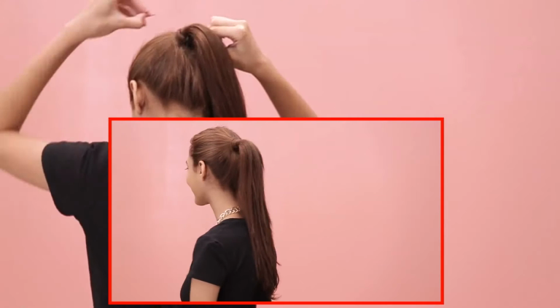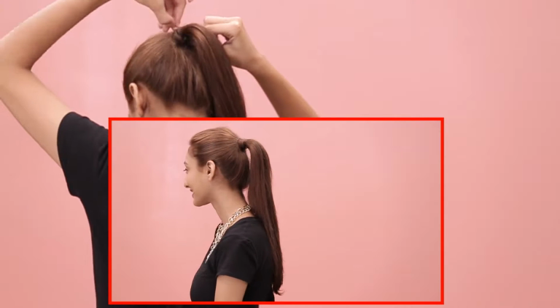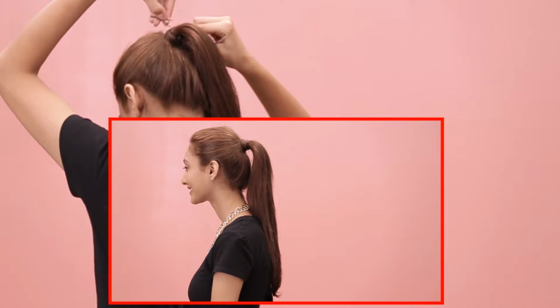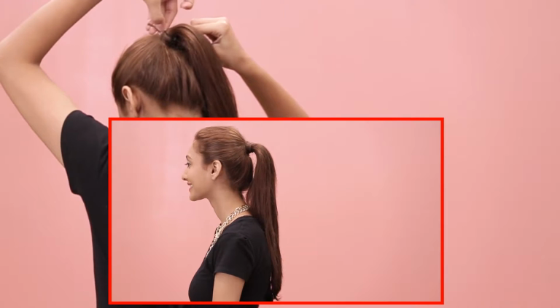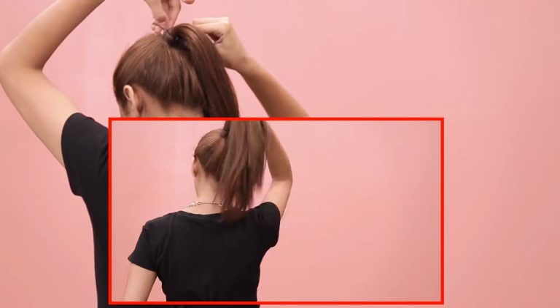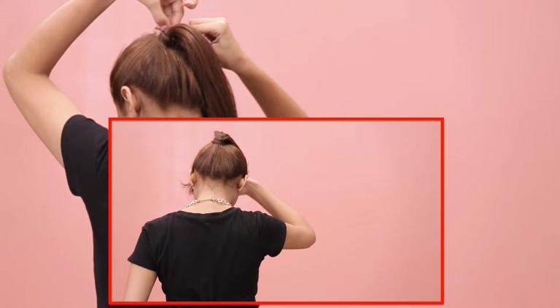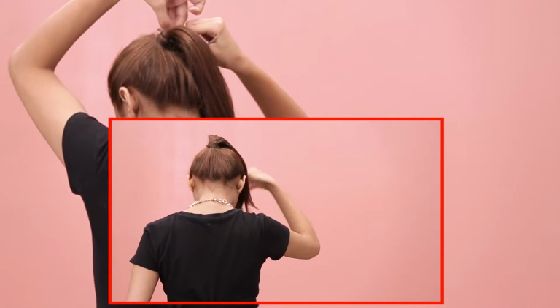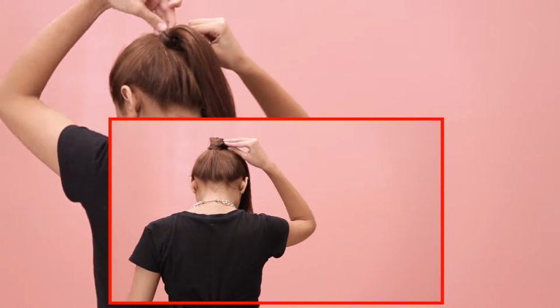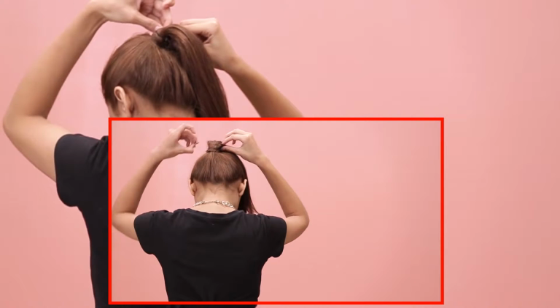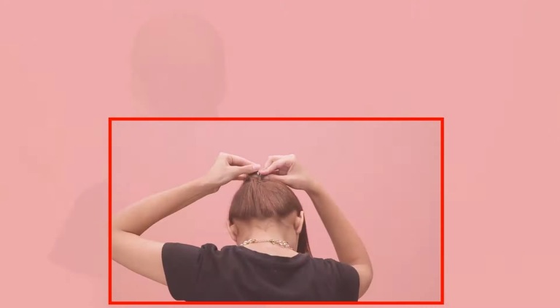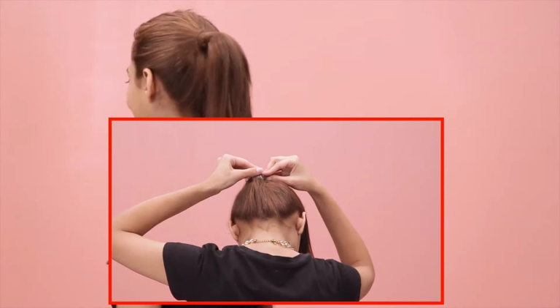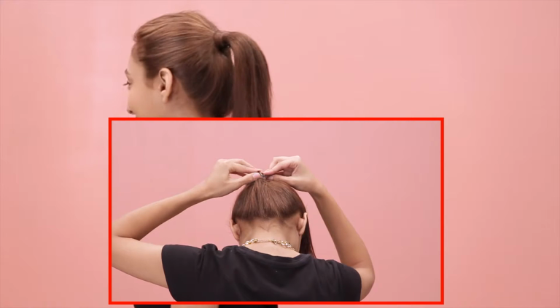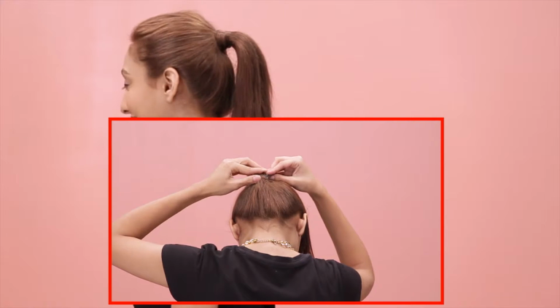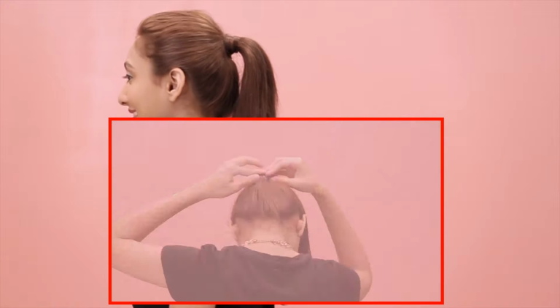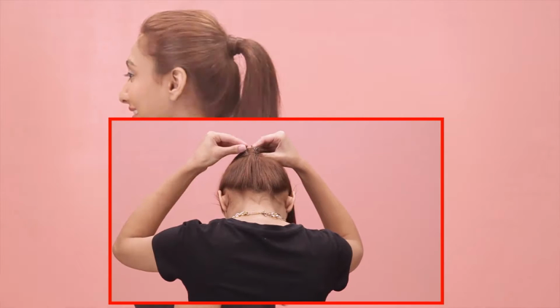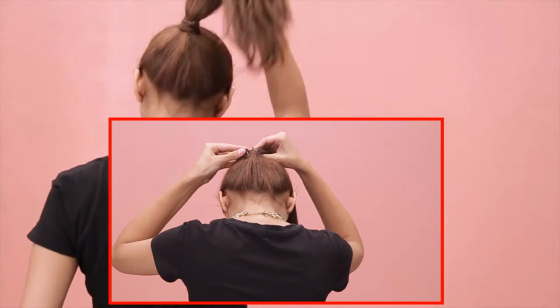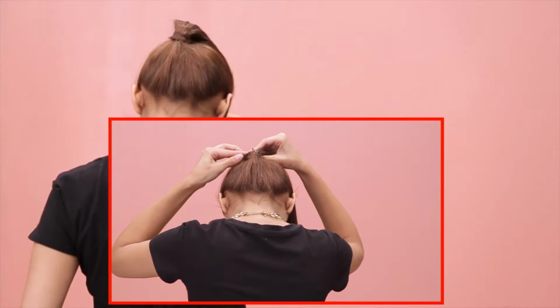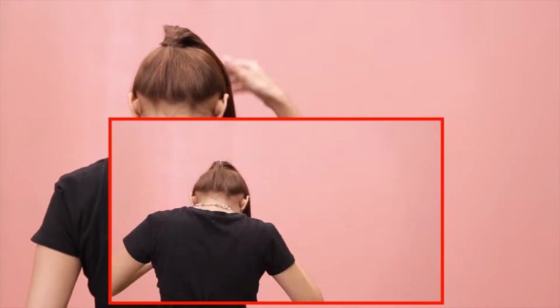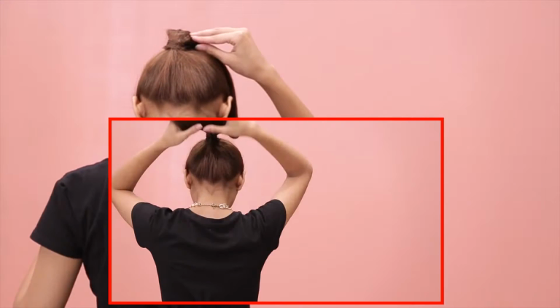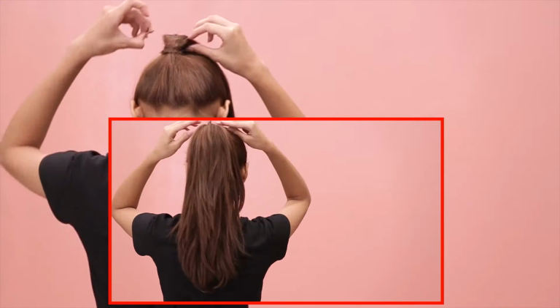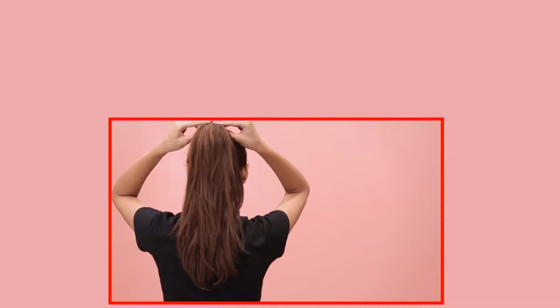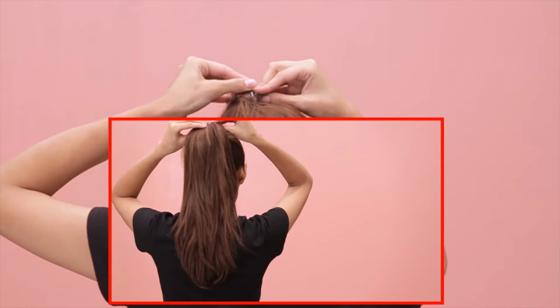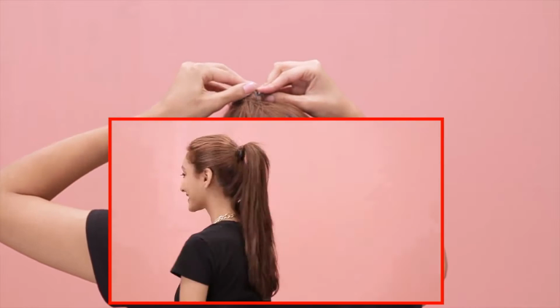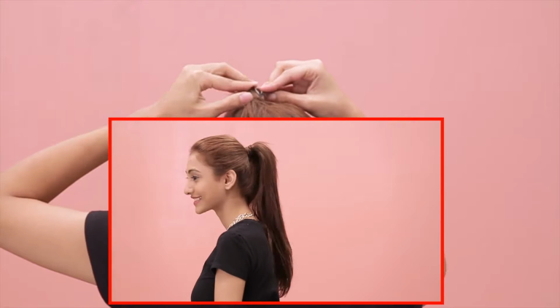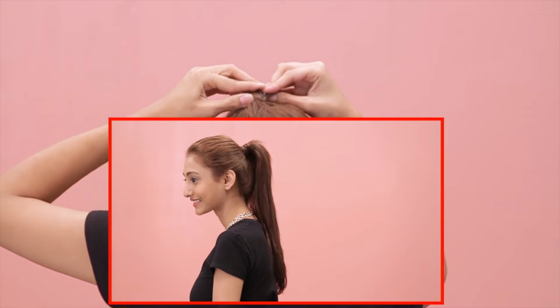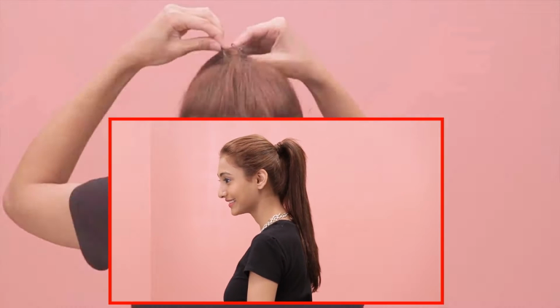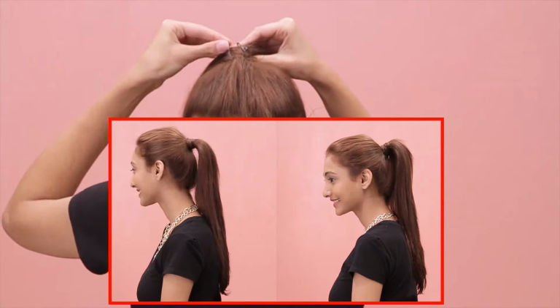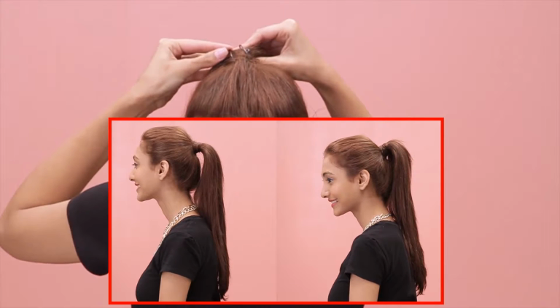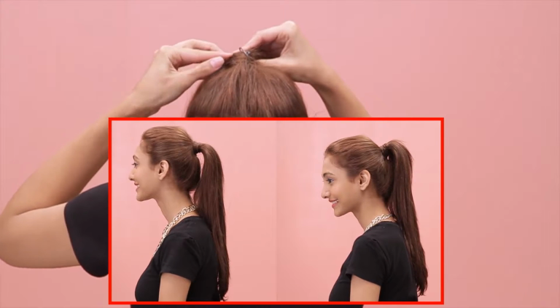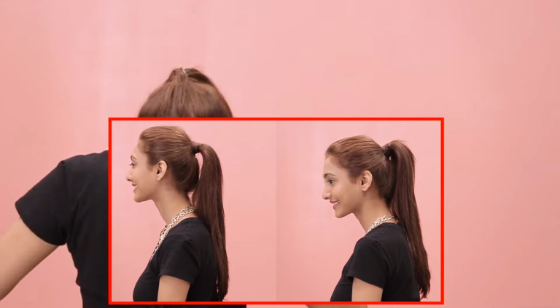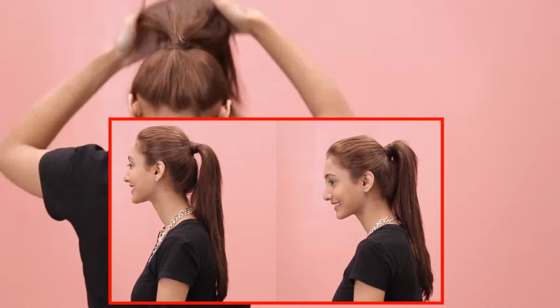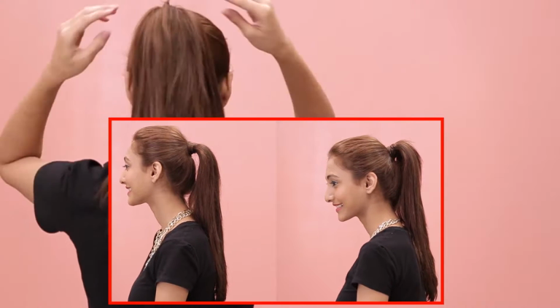If you want to give it some height, here is a quick trick. Take two bobby pins and insert them vertically into your hair through the hair tie. Make sure to give some distance between the two pins. You will see that this trick instantly gives your ponytail some added effect.